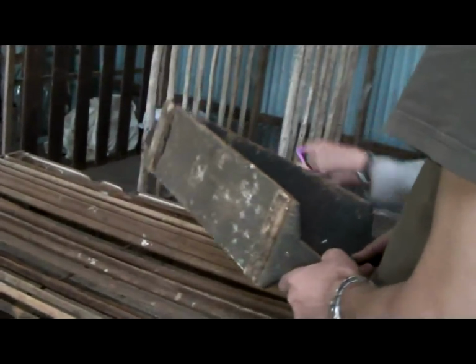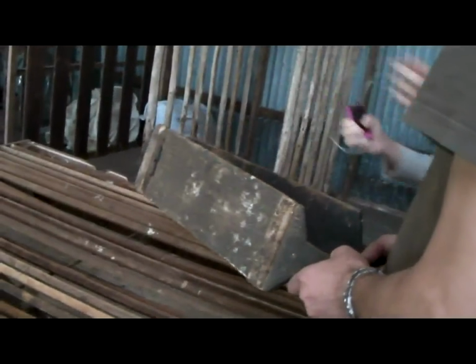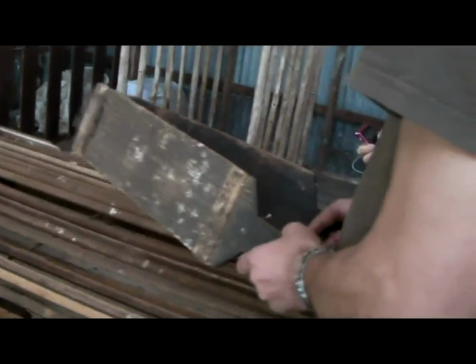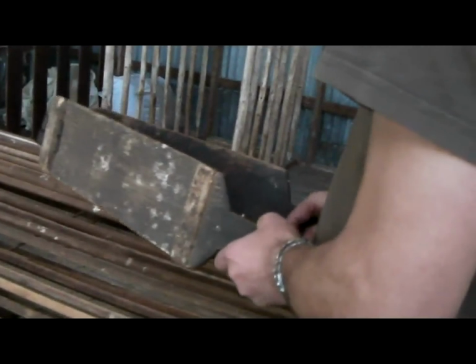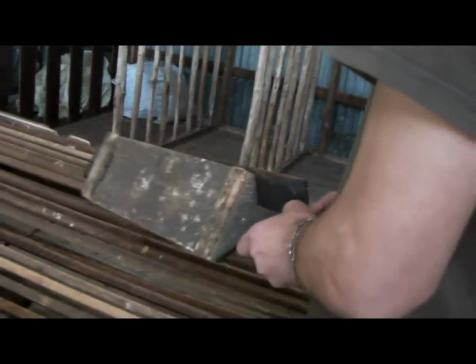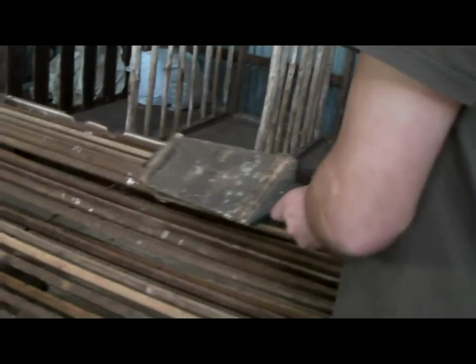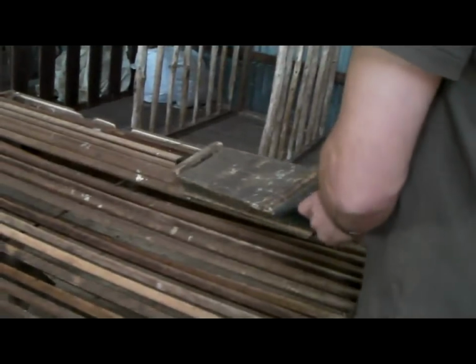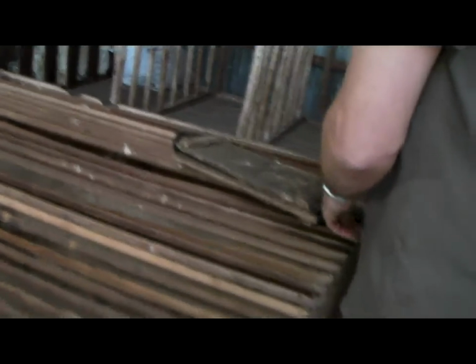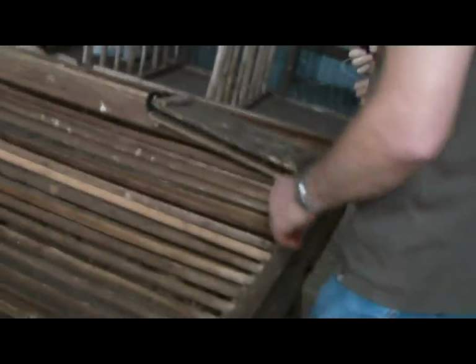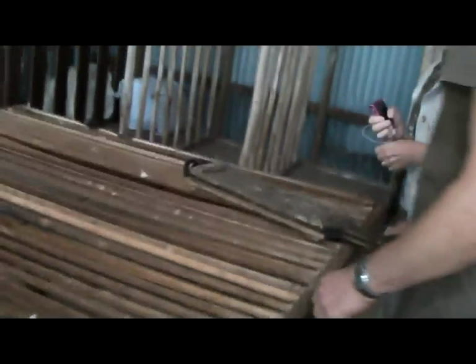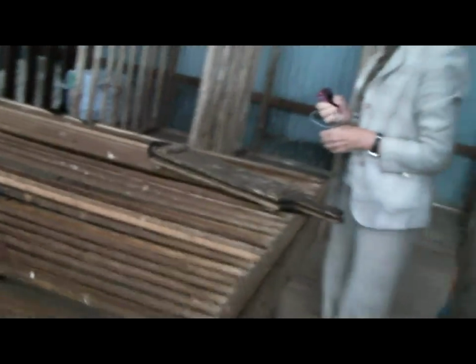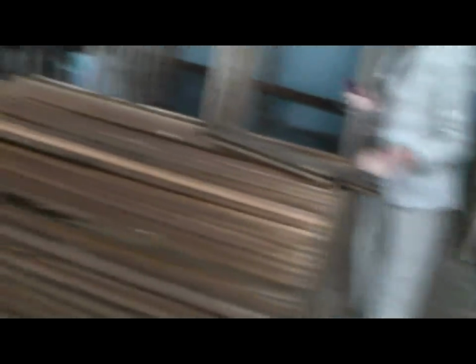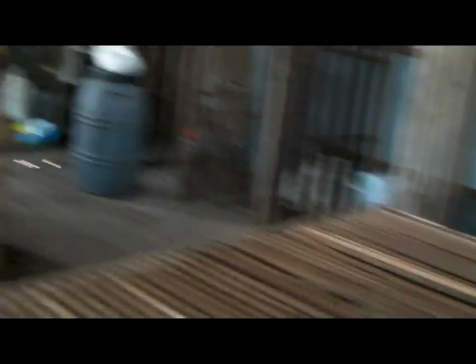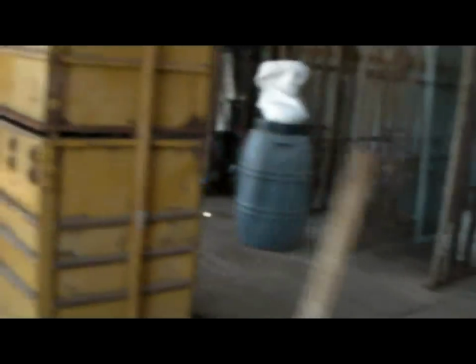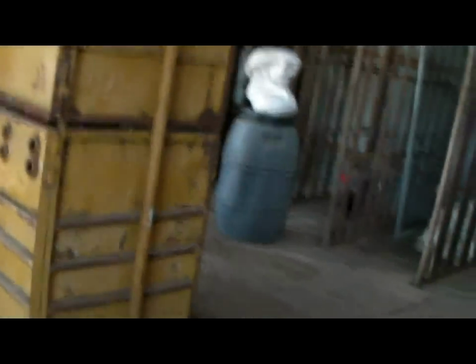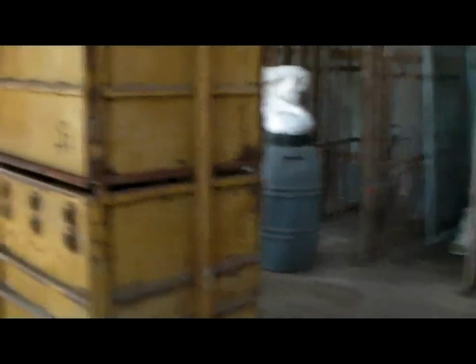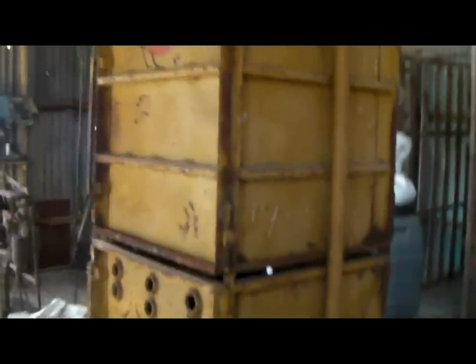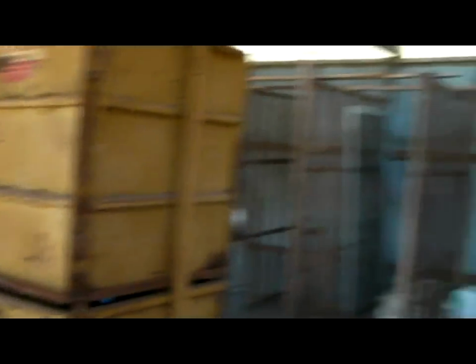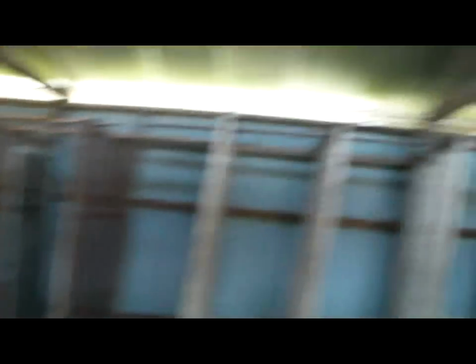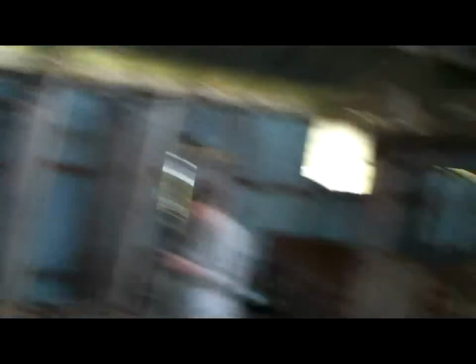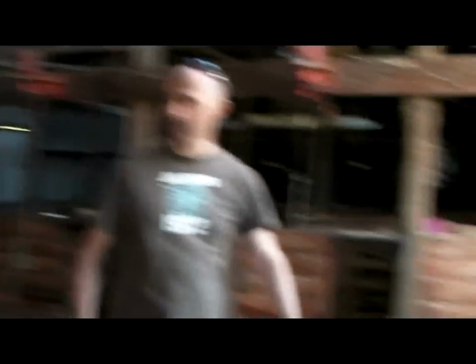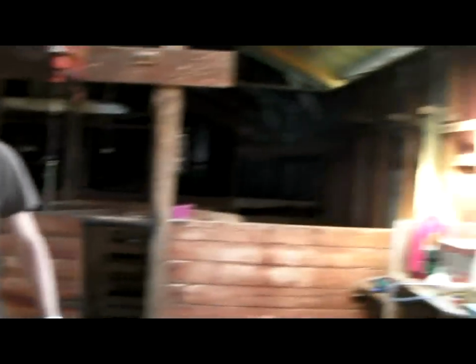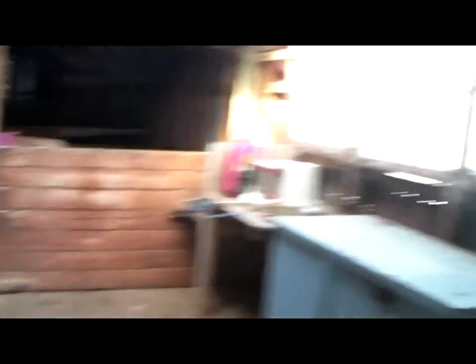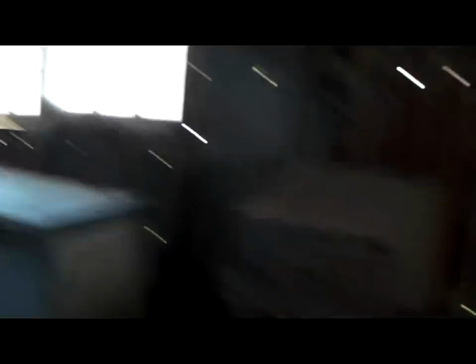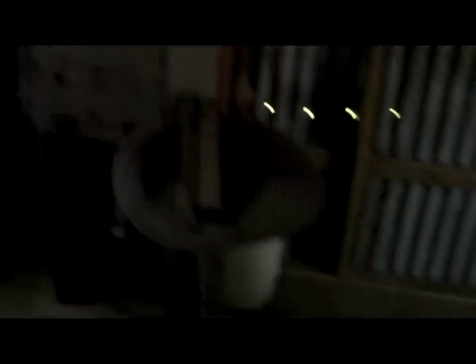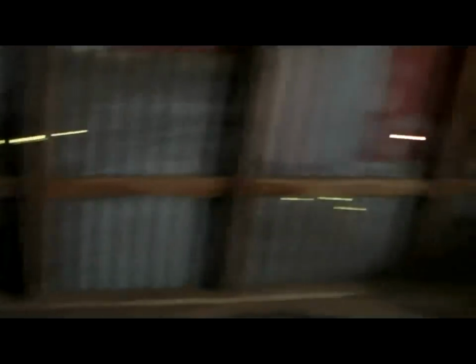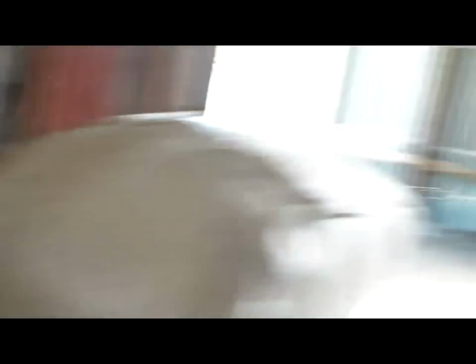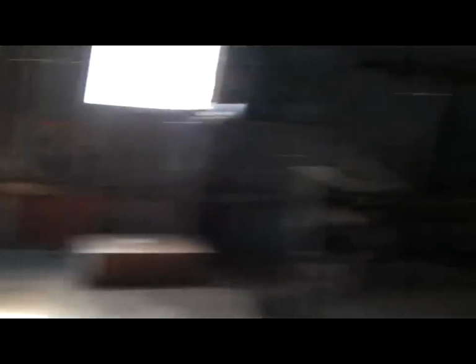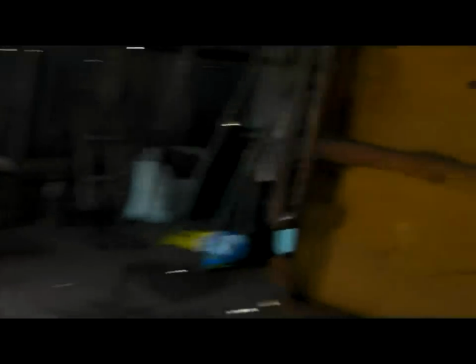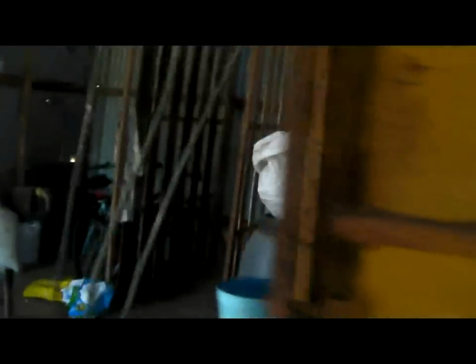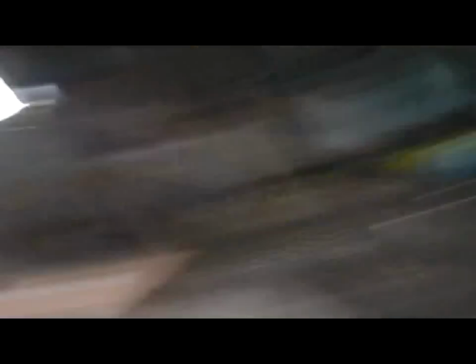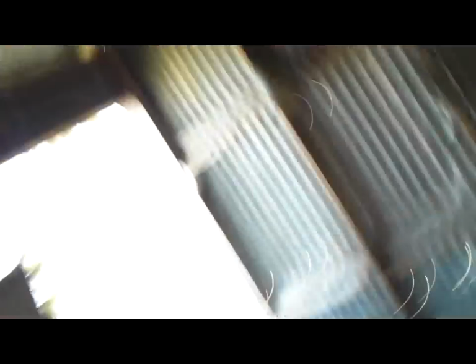Thank you so much for showing this to me — this is really interesting. That's a good old shed, yeah. Very interesting. Well, there you go folks.